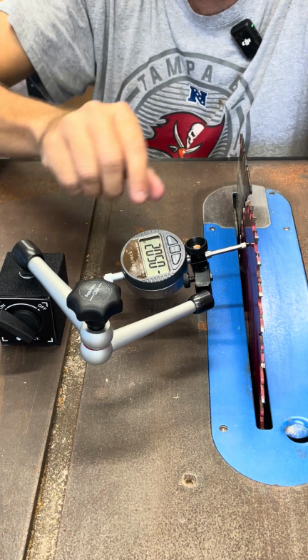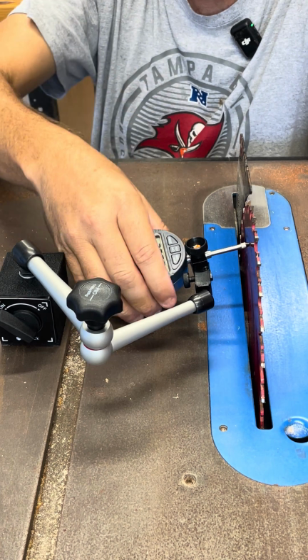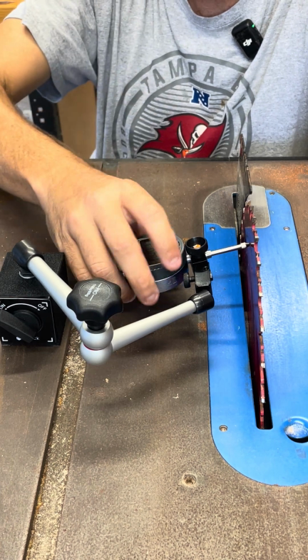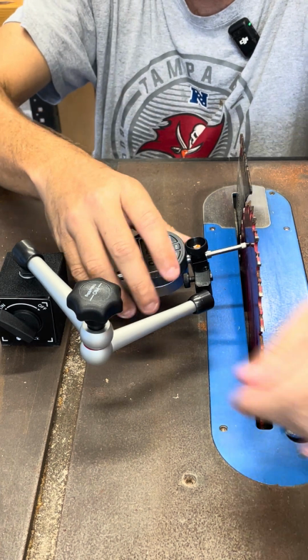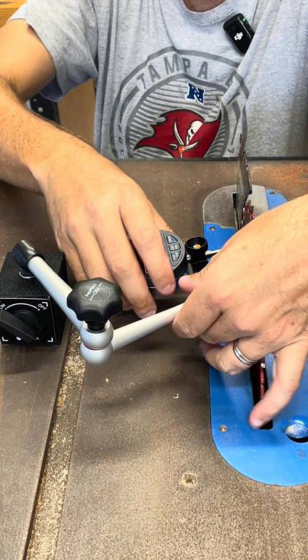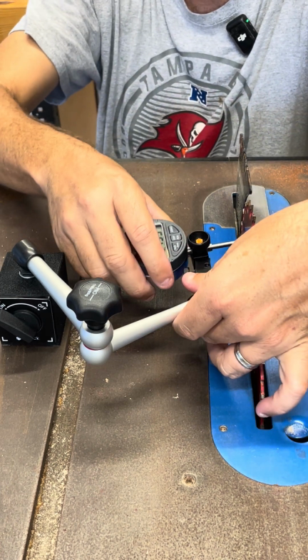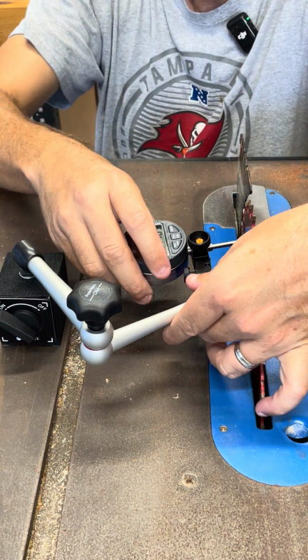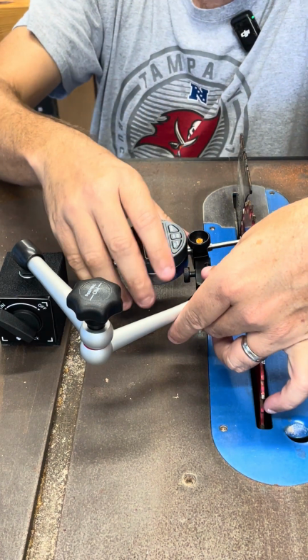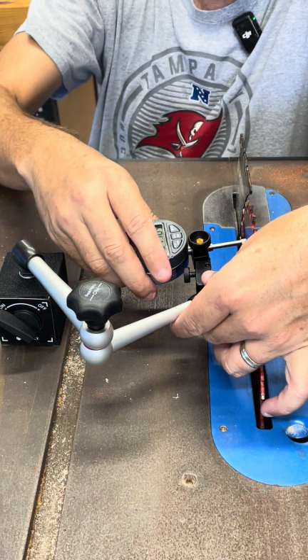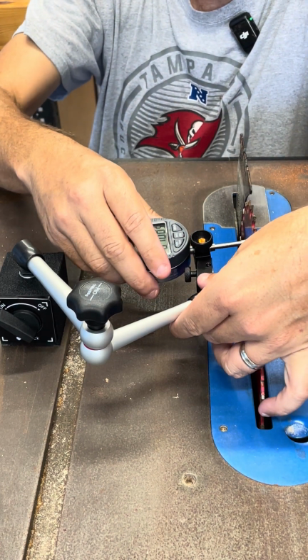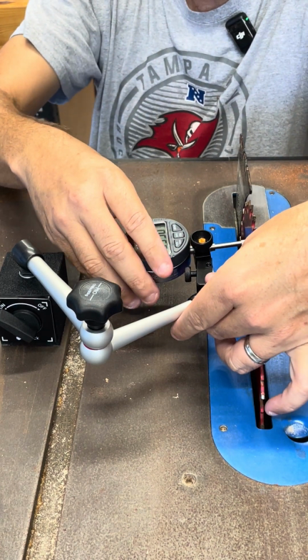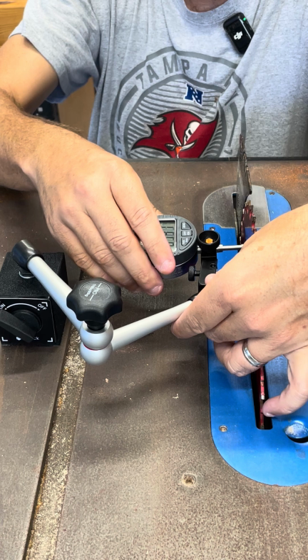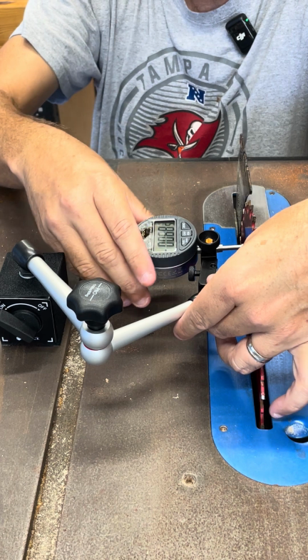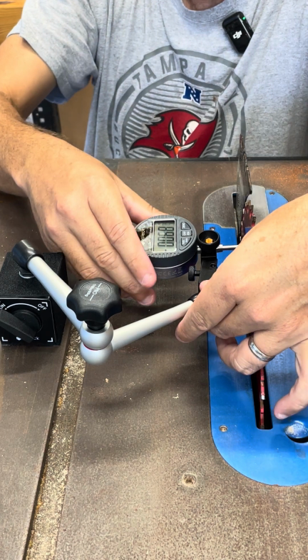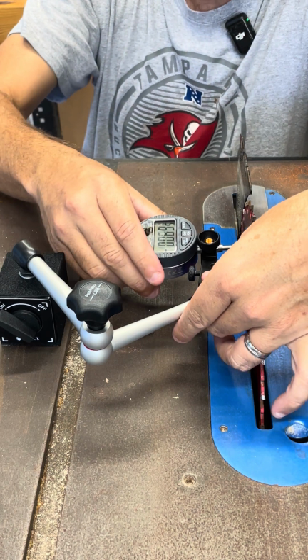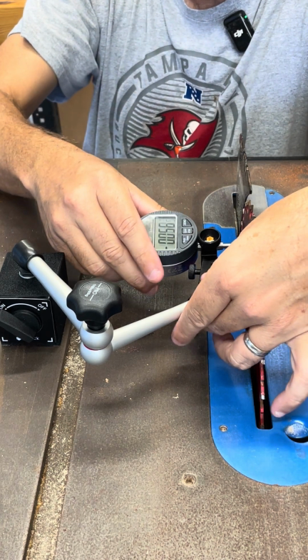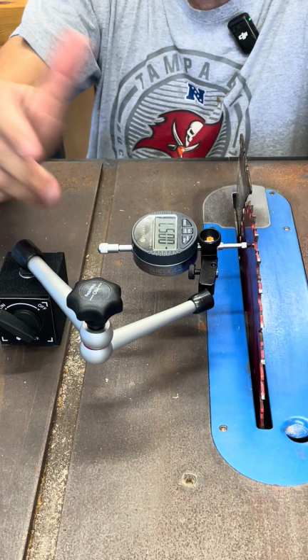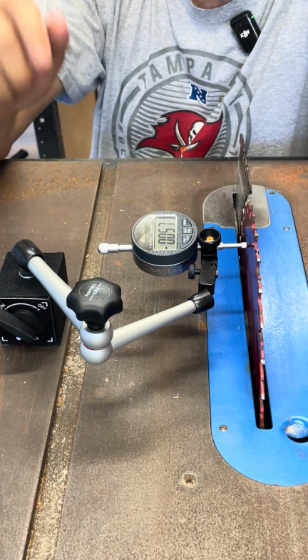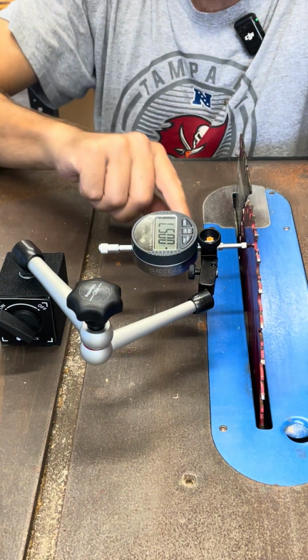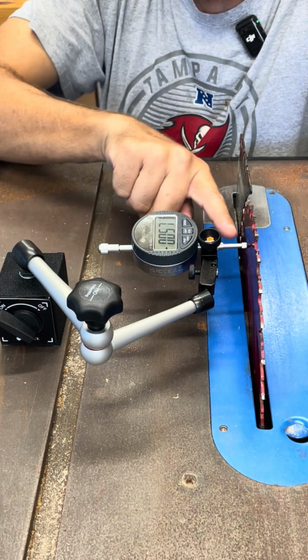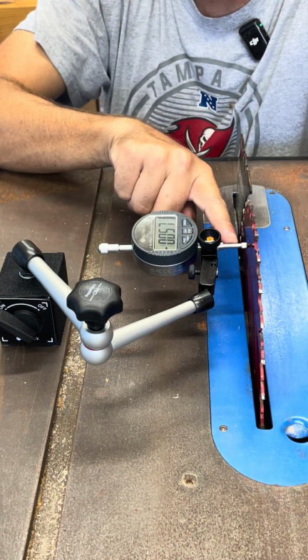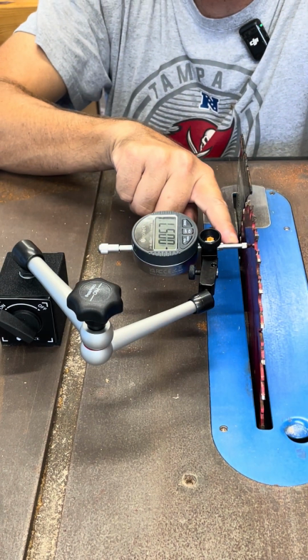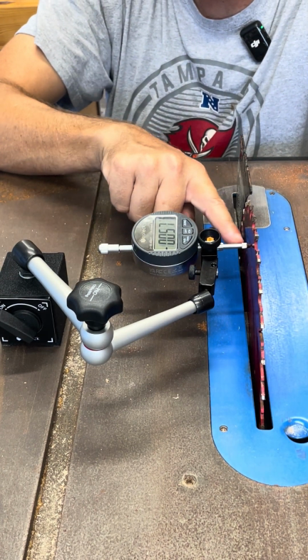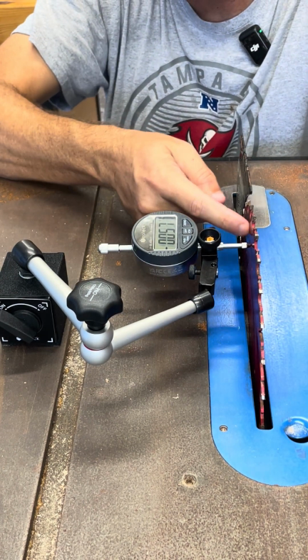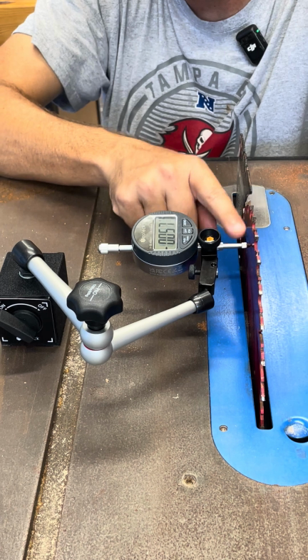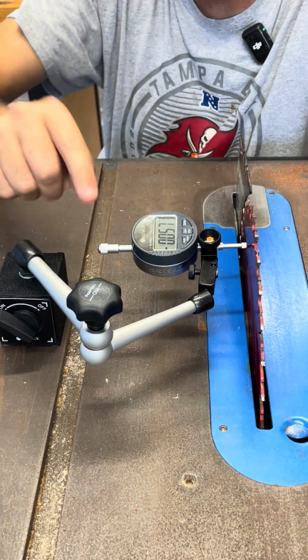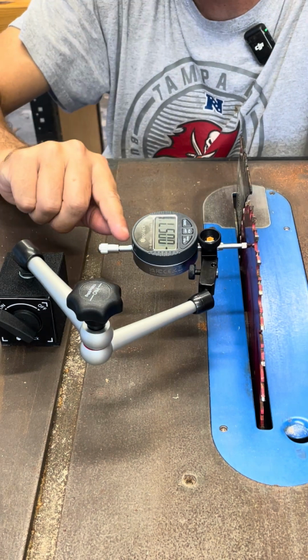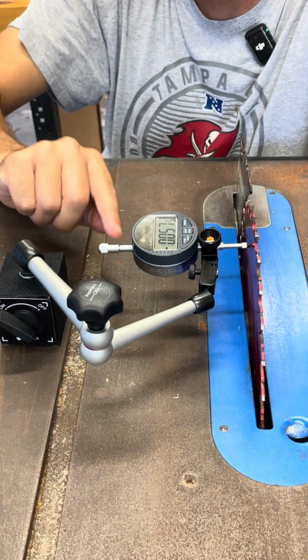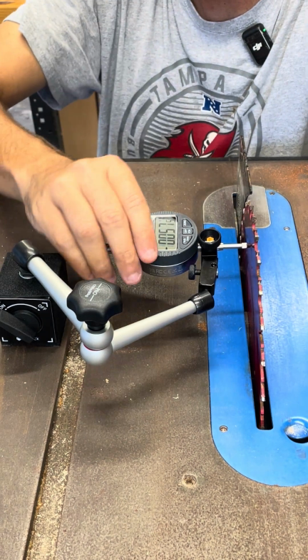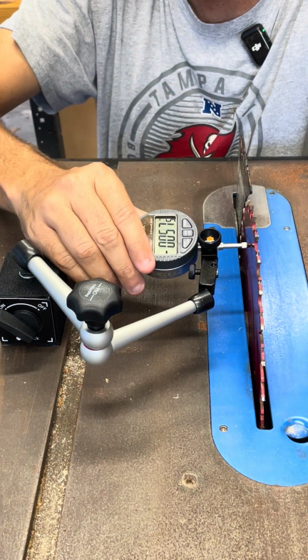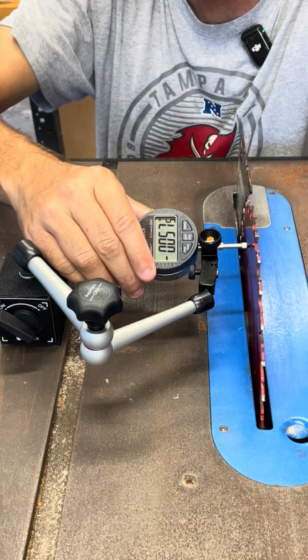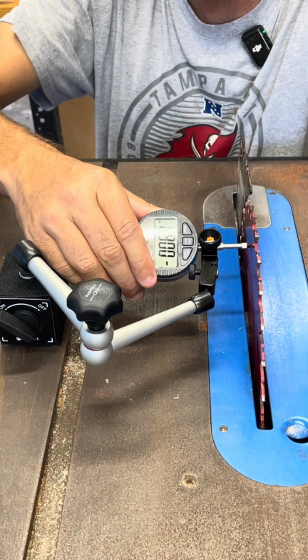The last thing is going to be to set up my dial indicator. You can tell that it's plunged in because it's making contact with my blade, and there's a little bit left over here. I'll see if I can turn that so you can see it.